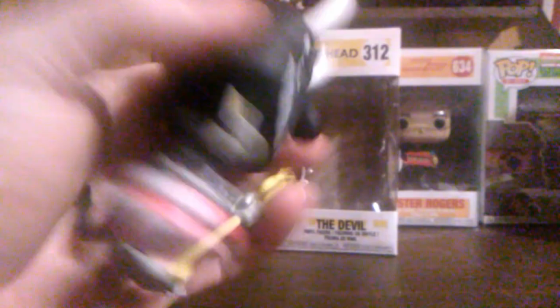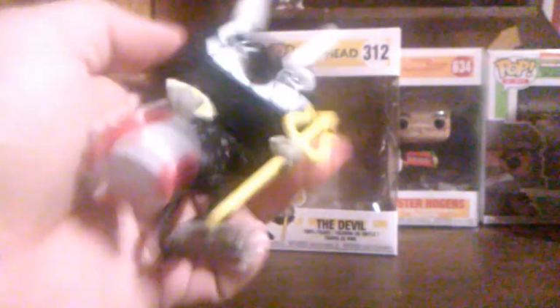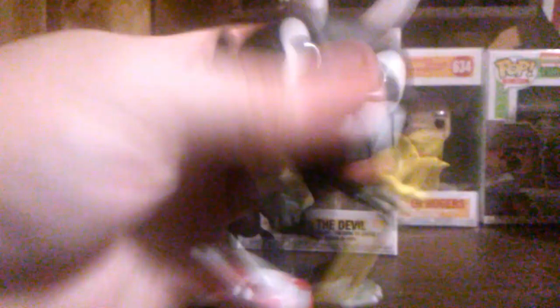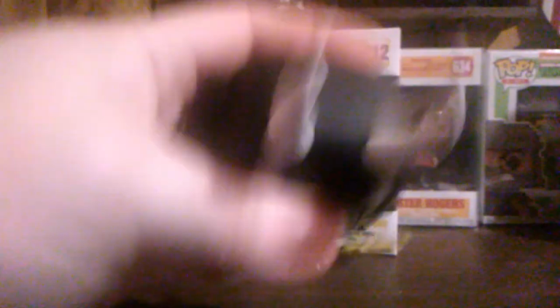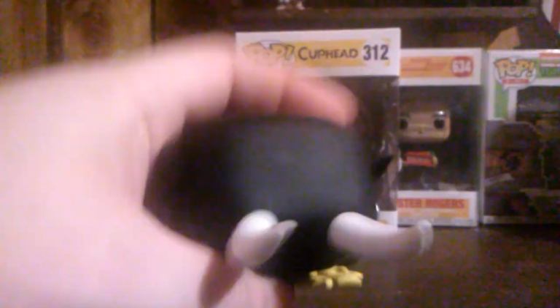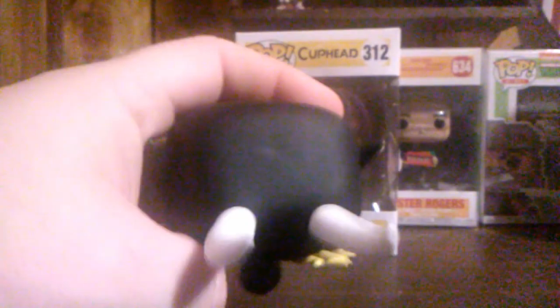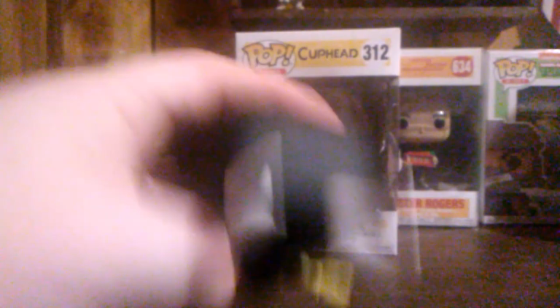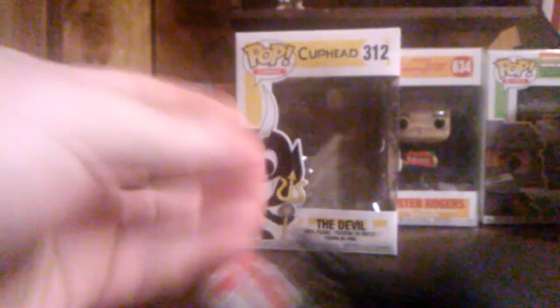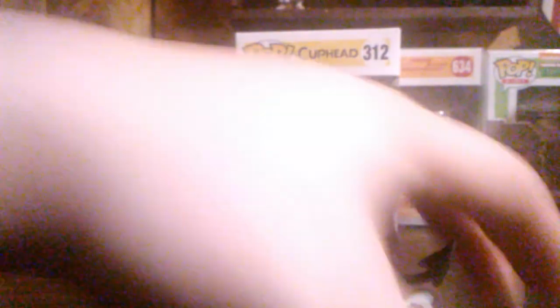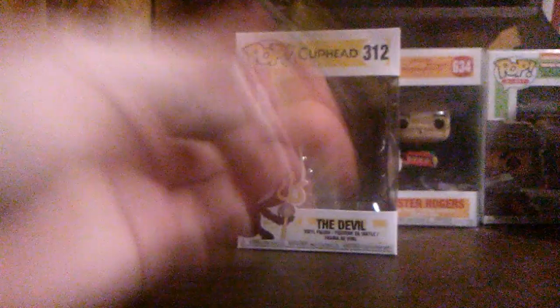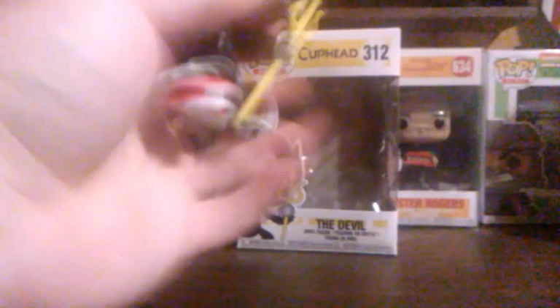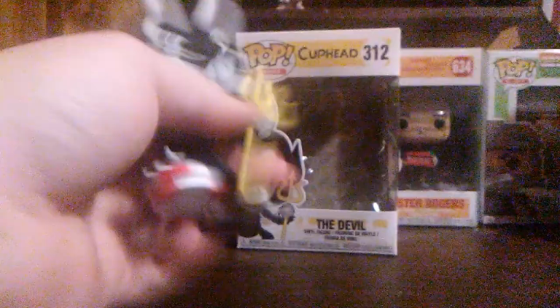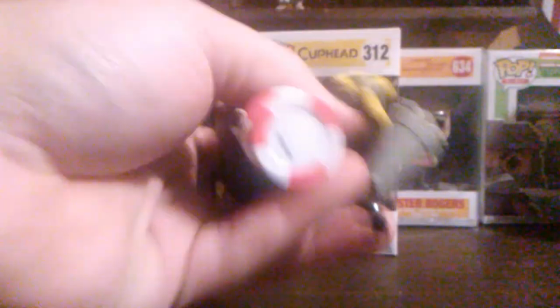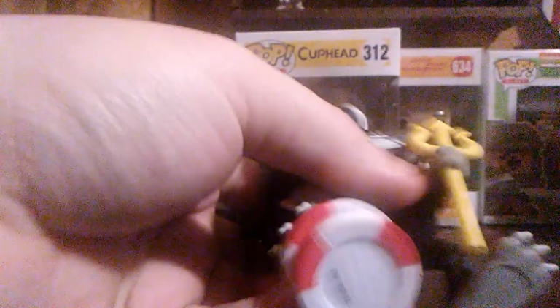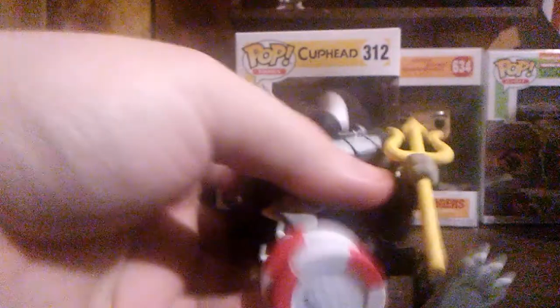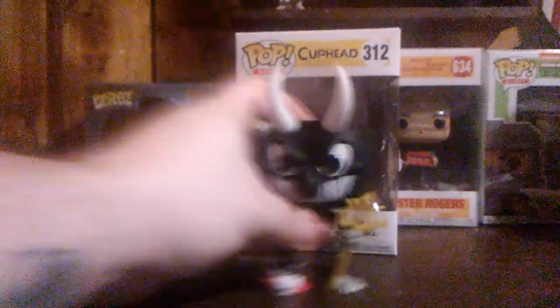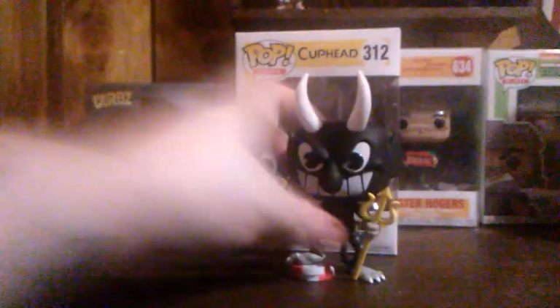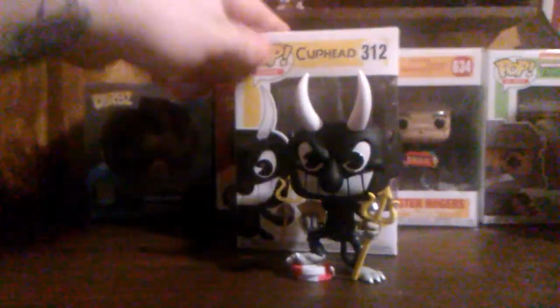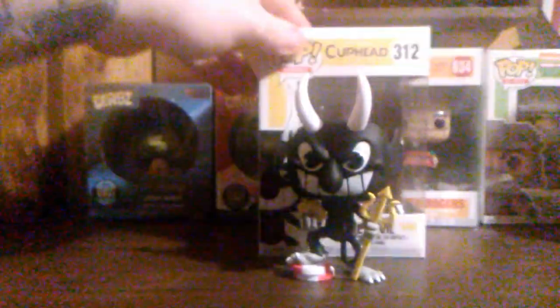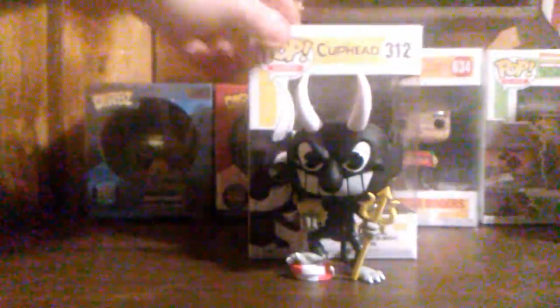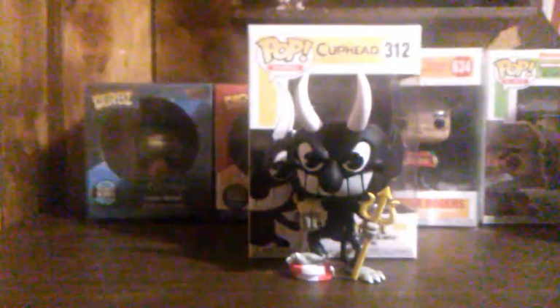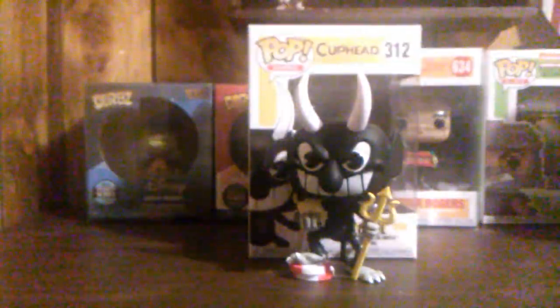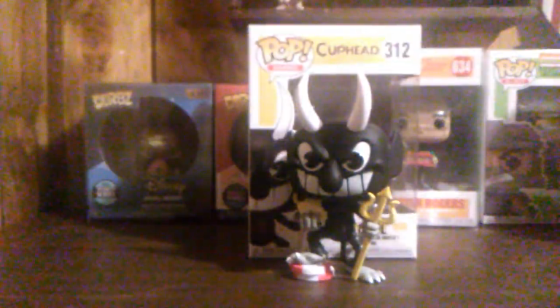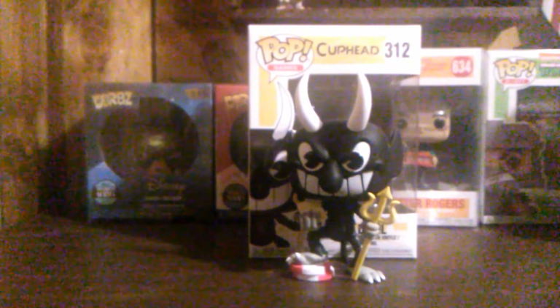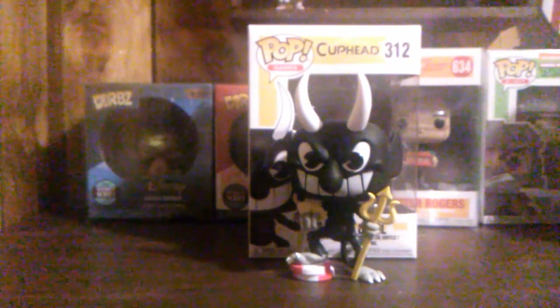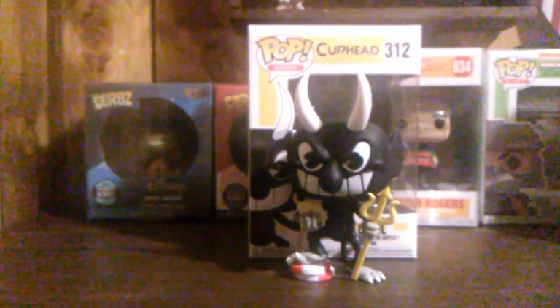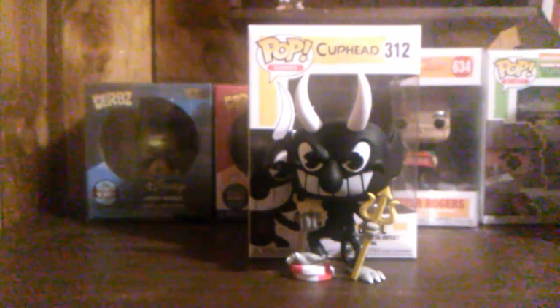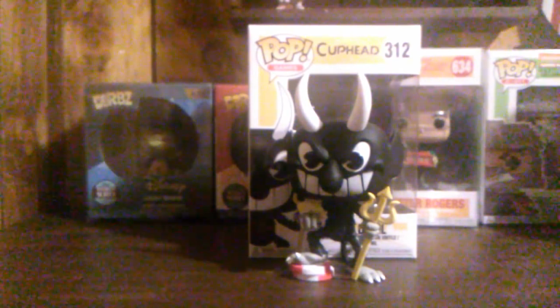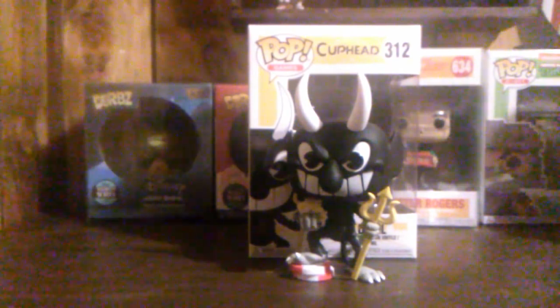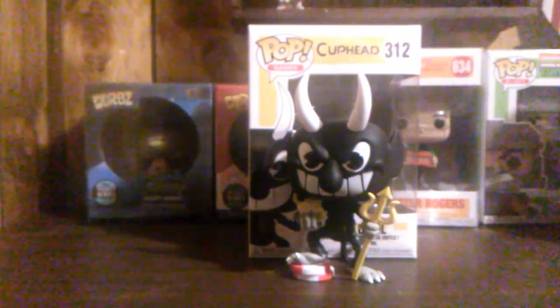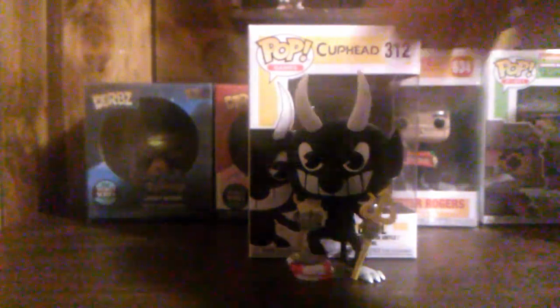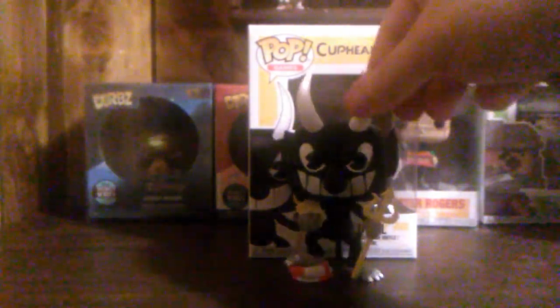He's a real nice pop though. The only downfall is that the cards are blank, but other than that he does look really good. And I dropped him of course. That is the Devil from Cuphead - it is a real nice pop.